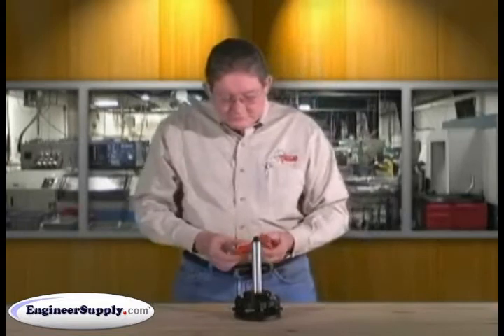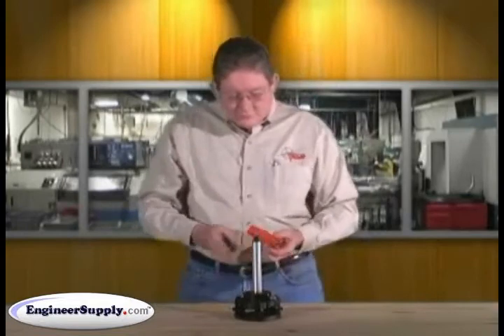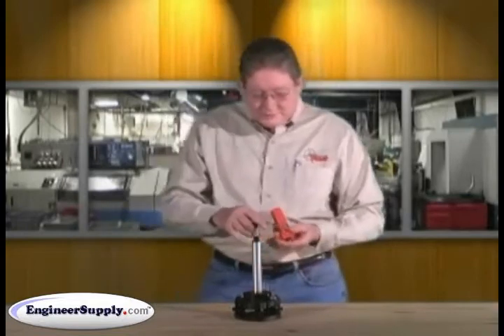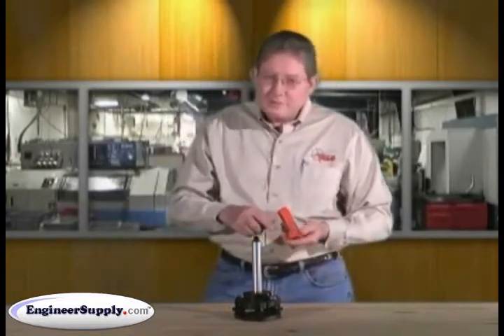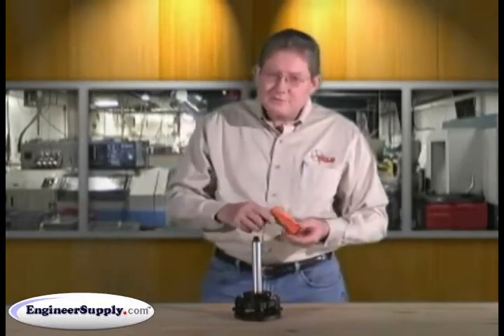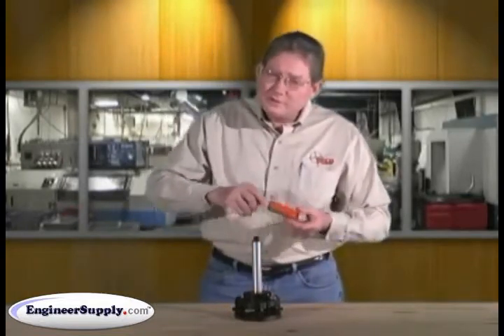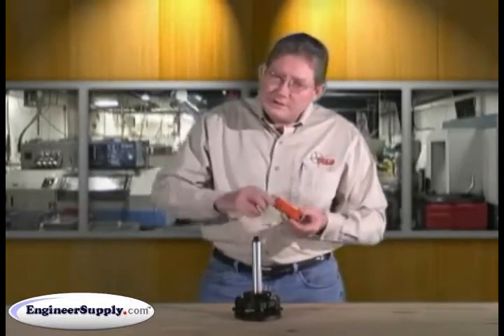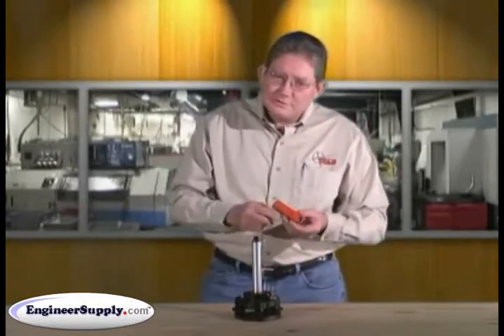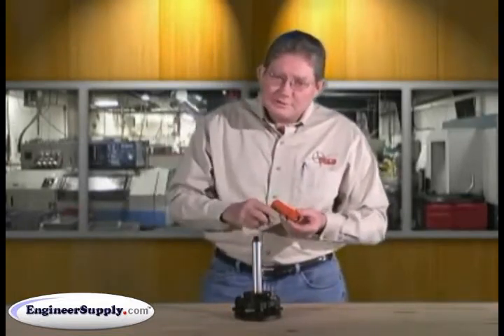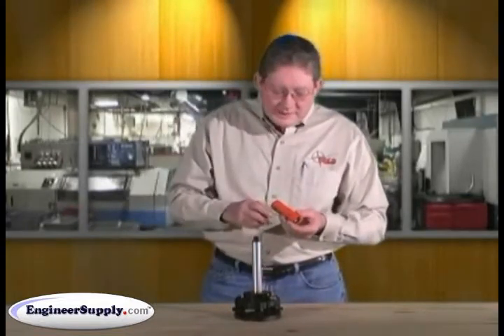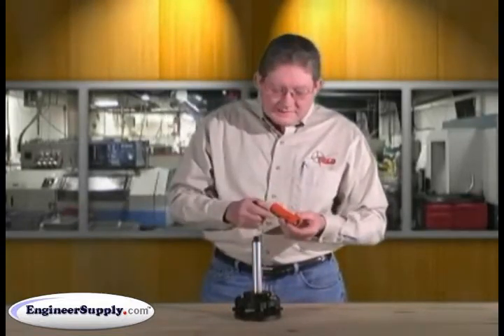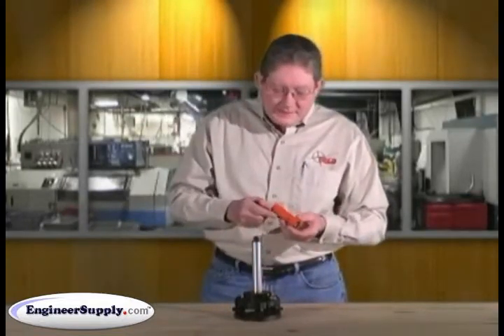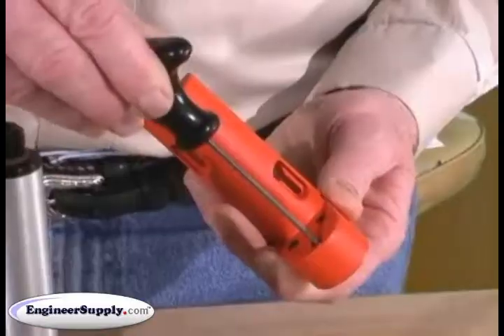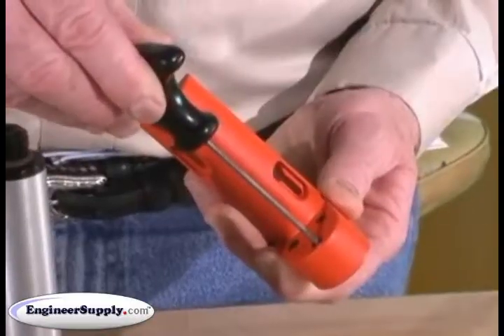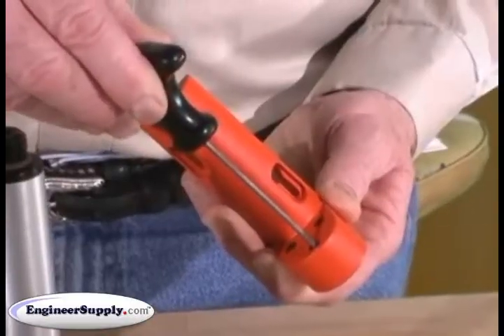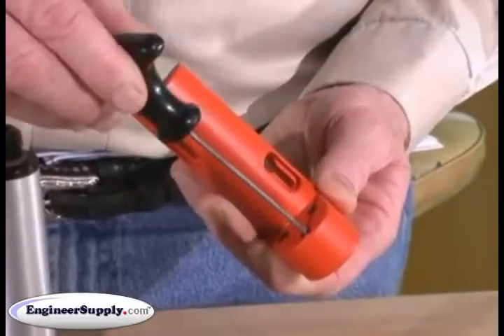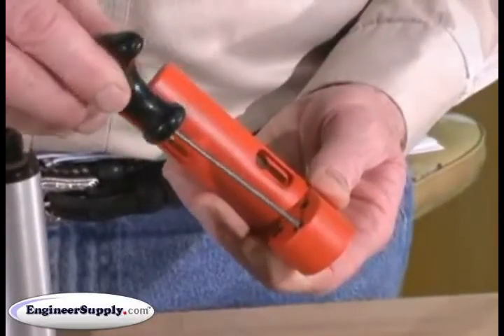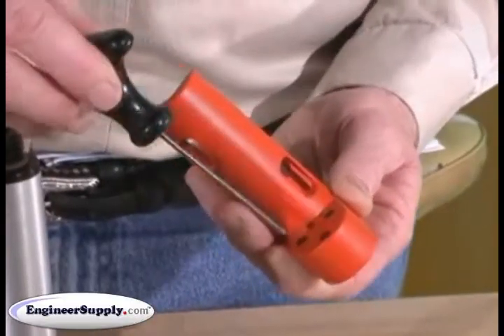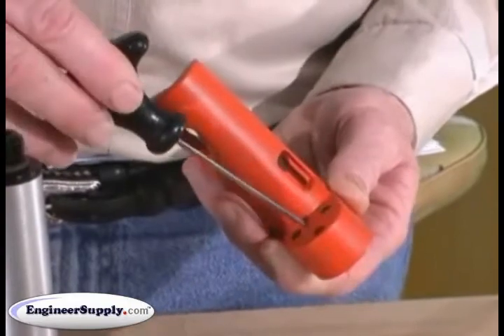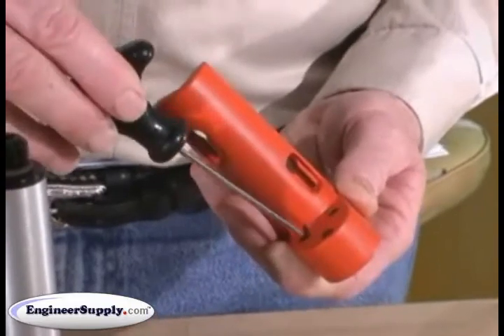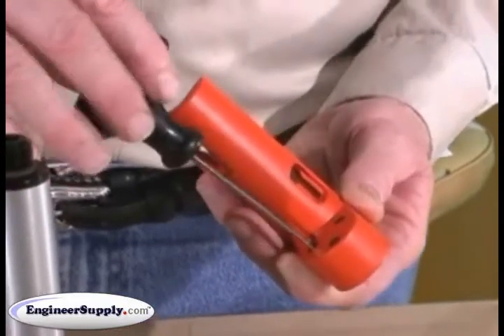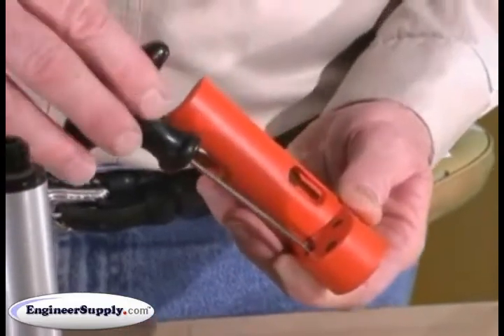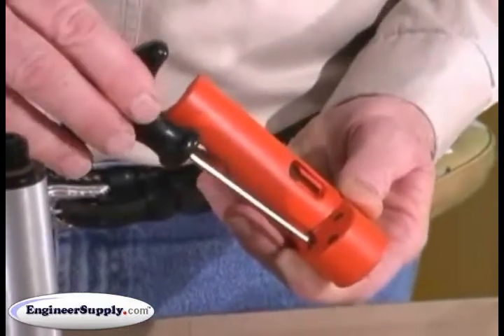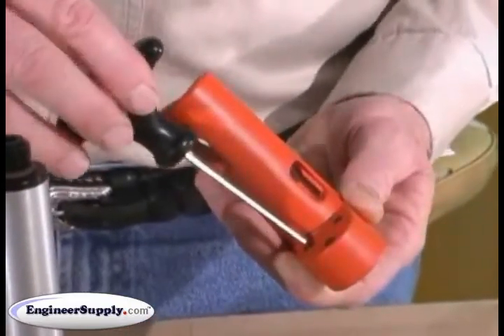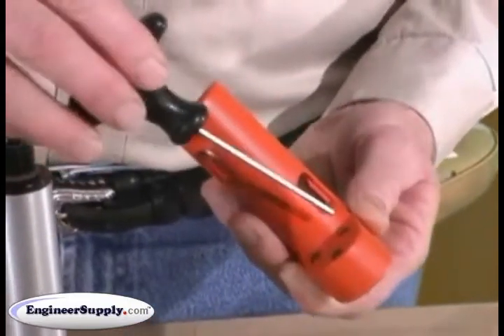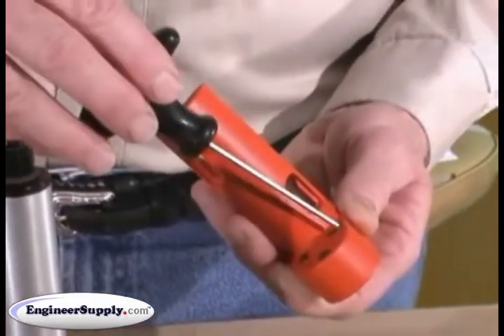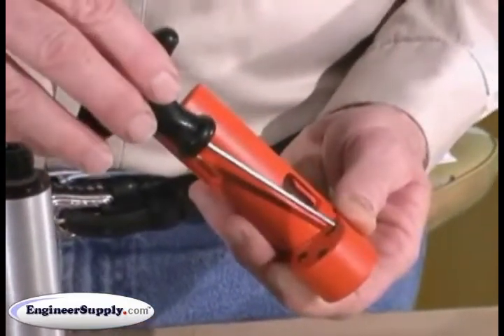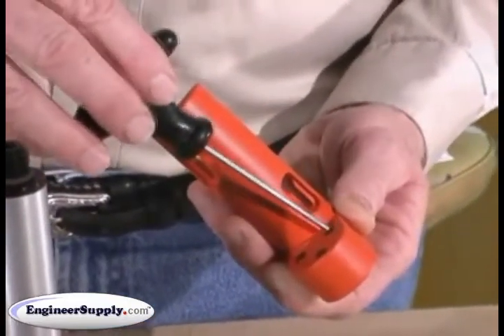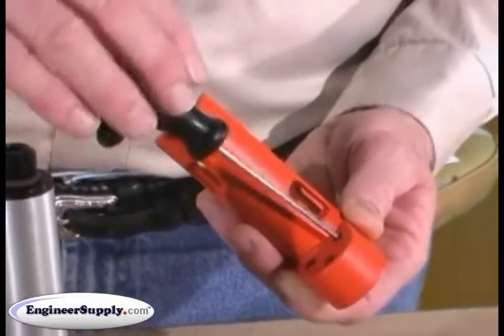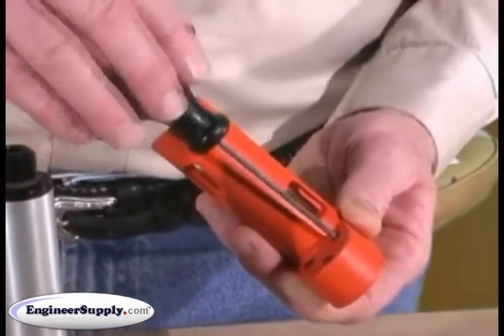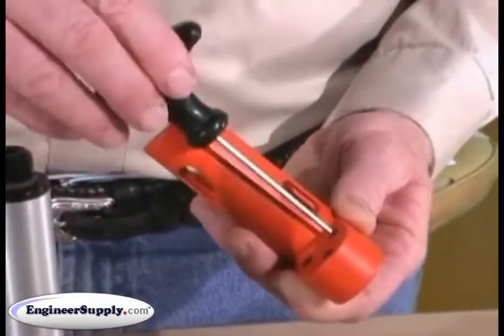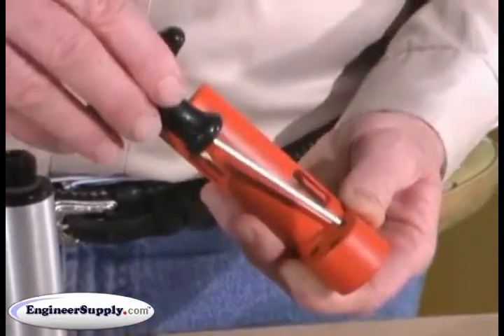You don't want to strip your screws, so if you get to a screw that's too tight, back all three off and then start again. That's a lot better than stripping a screw.